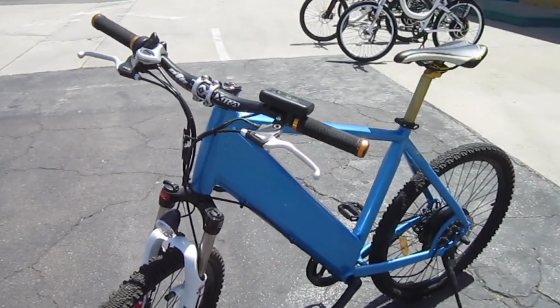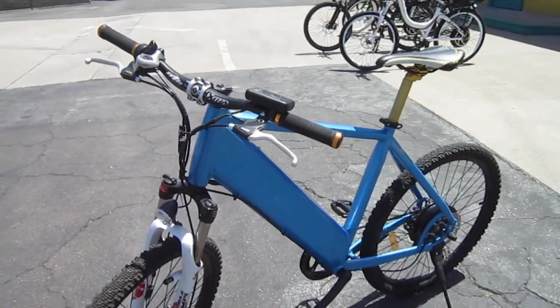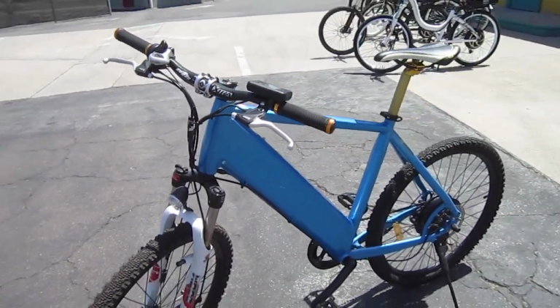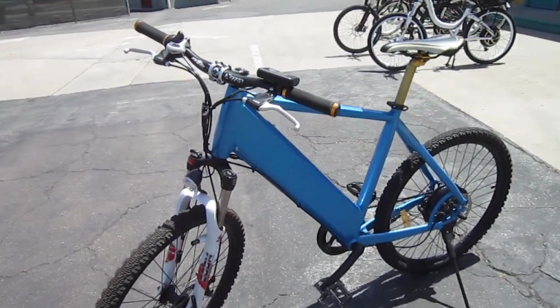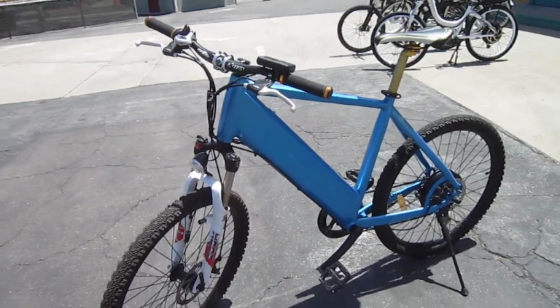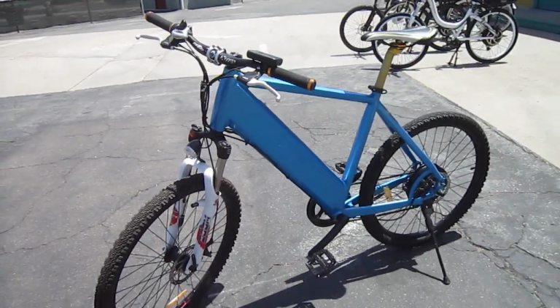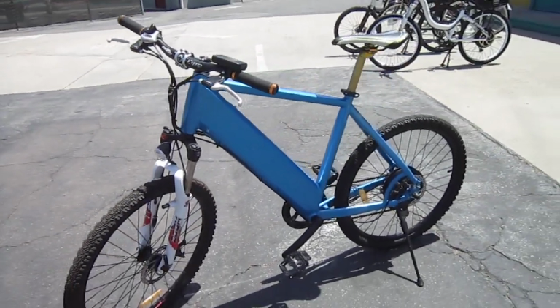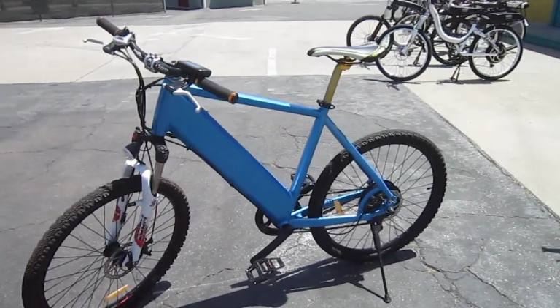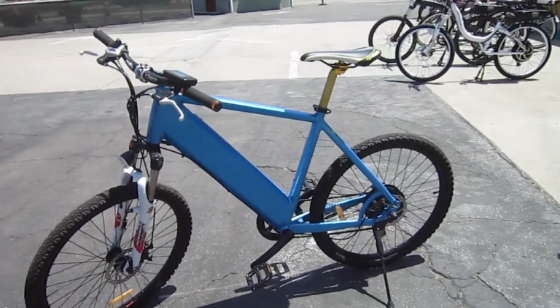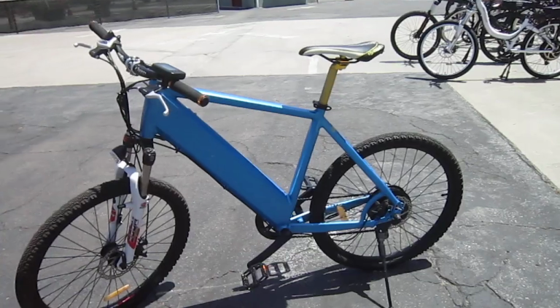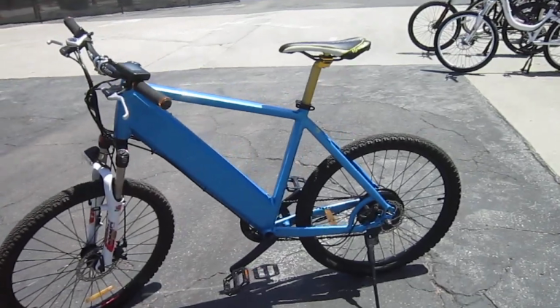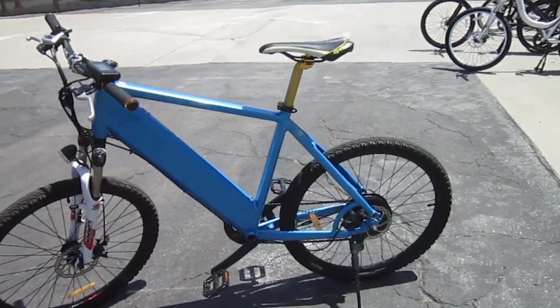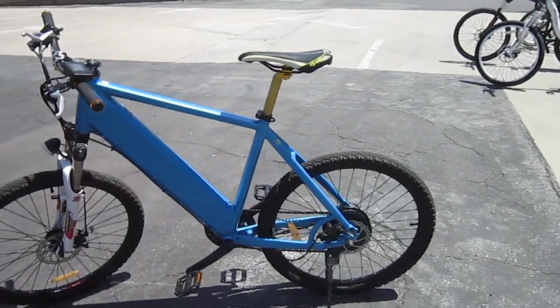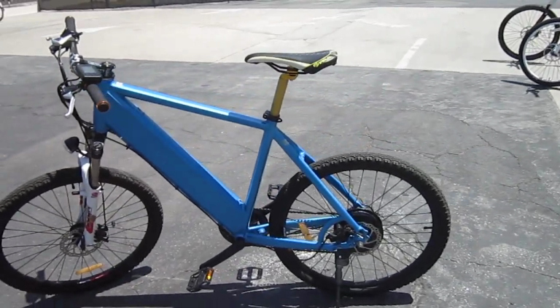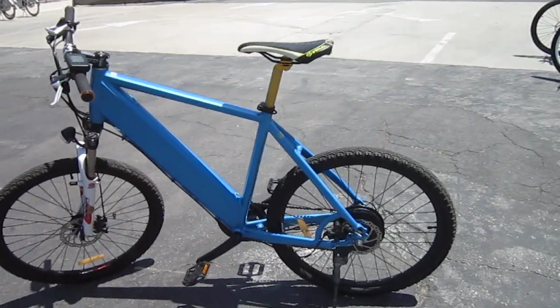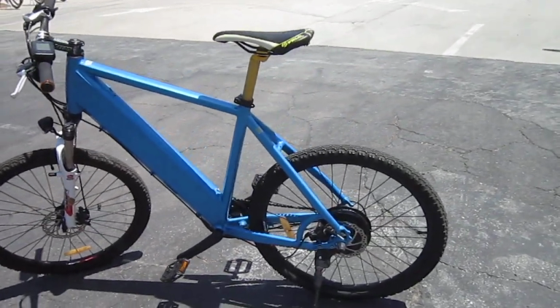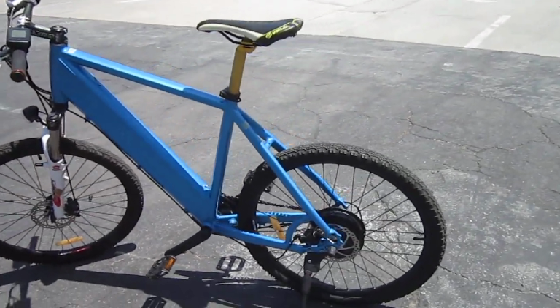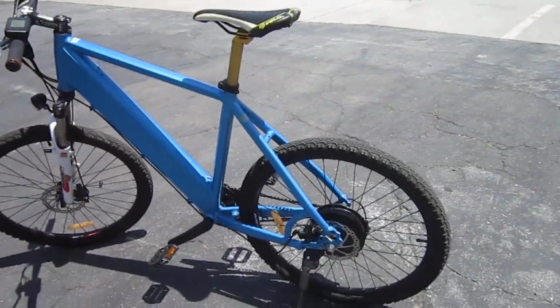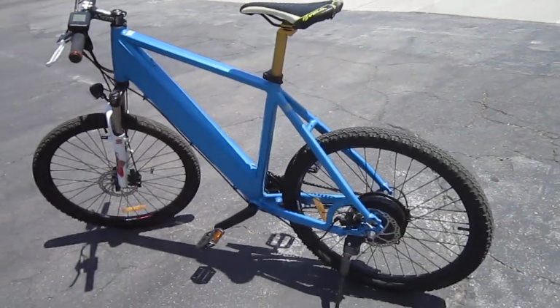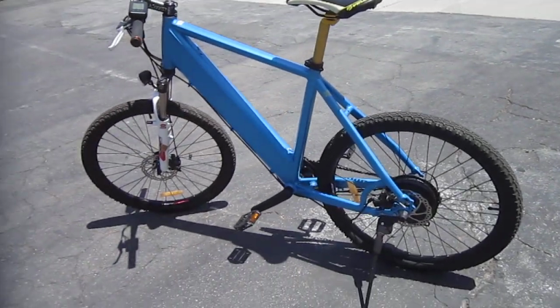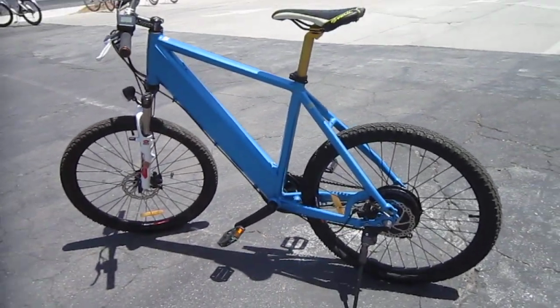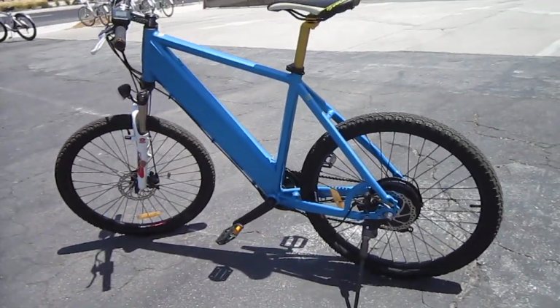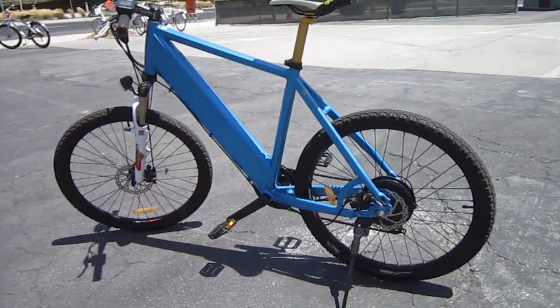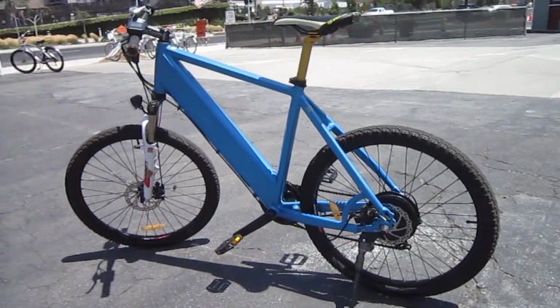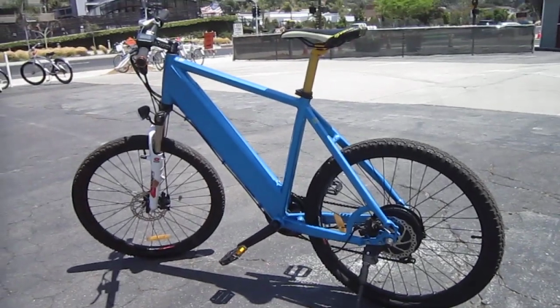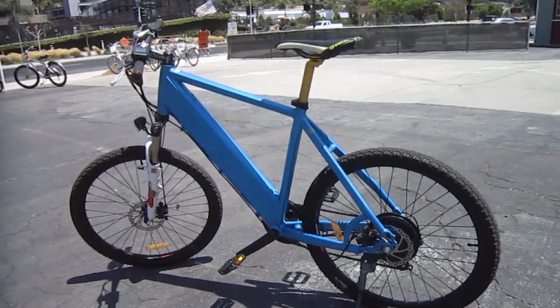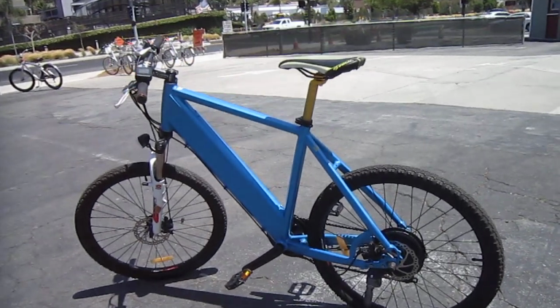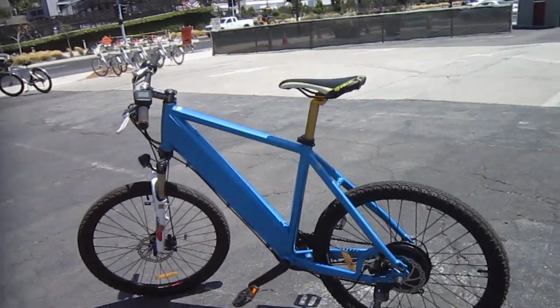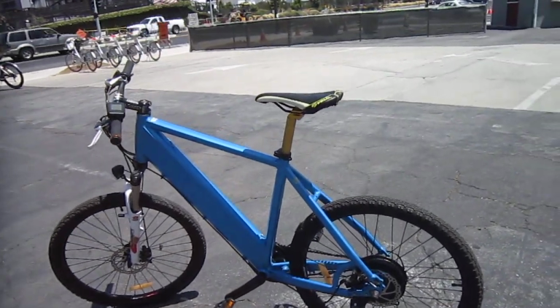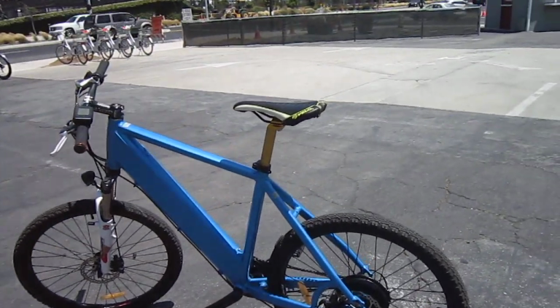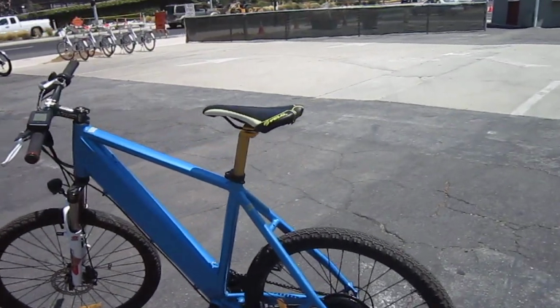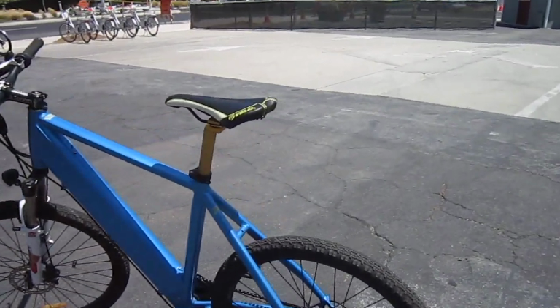It's got safety cutout switches in both brake handles. I was moving along real nice — it's definitely one of those five levels of power assist that gives you real good control, and it's actually pretty comfortable too. I was enjoying the ride.